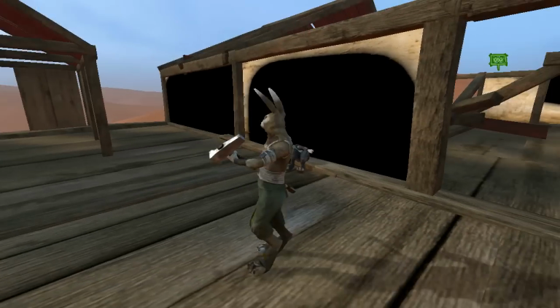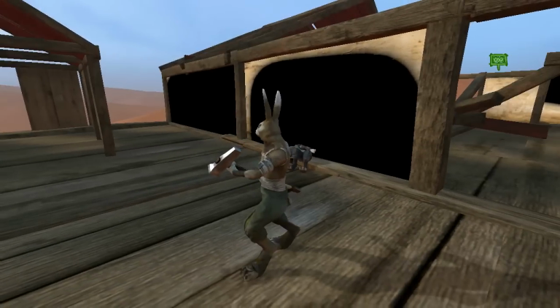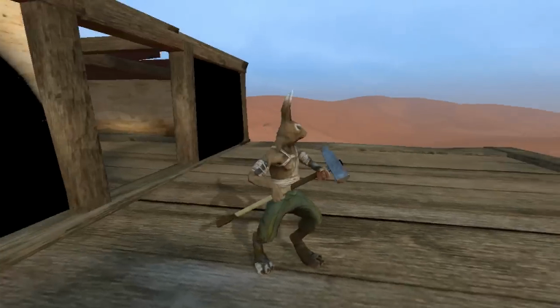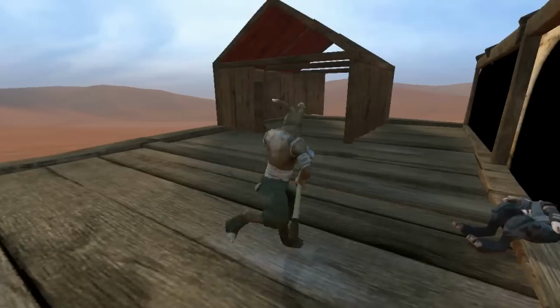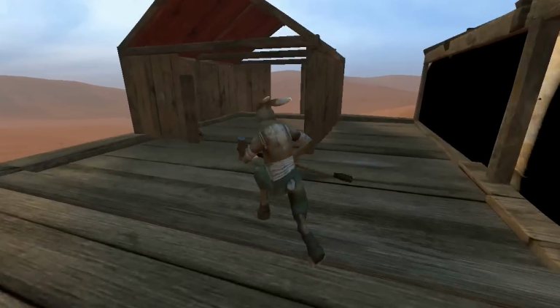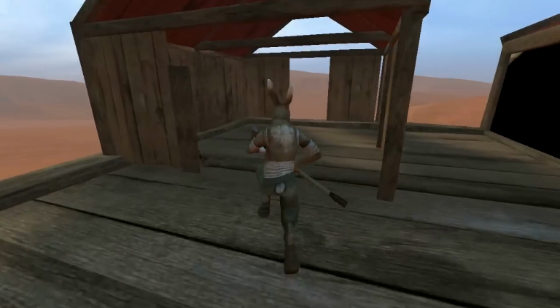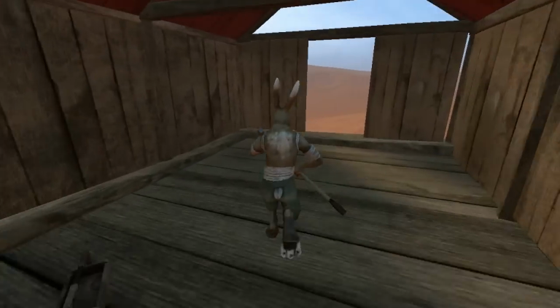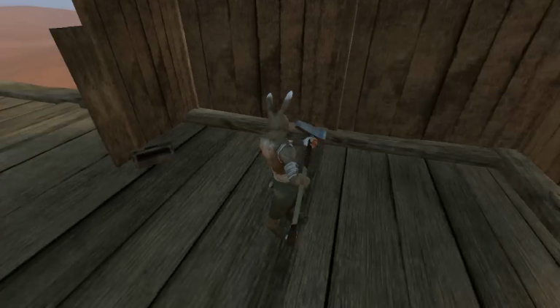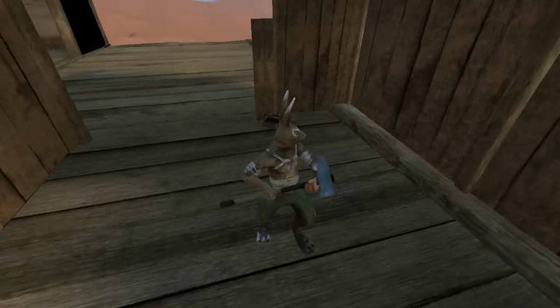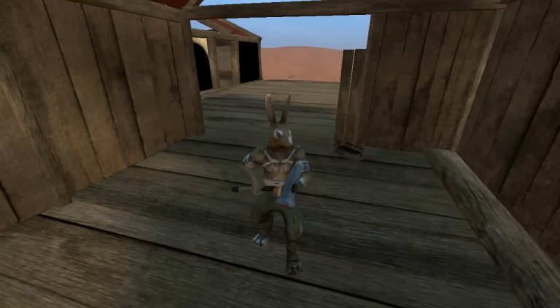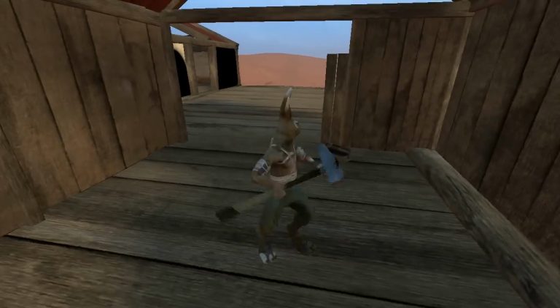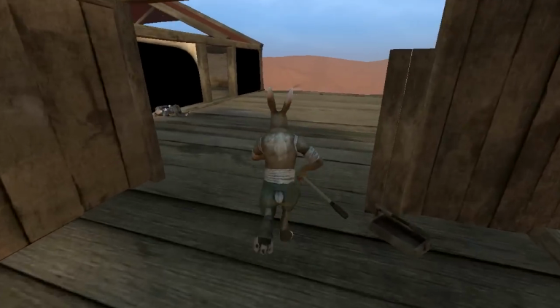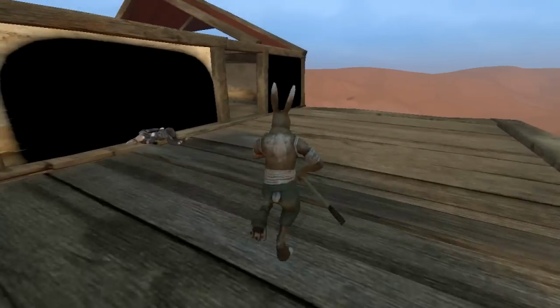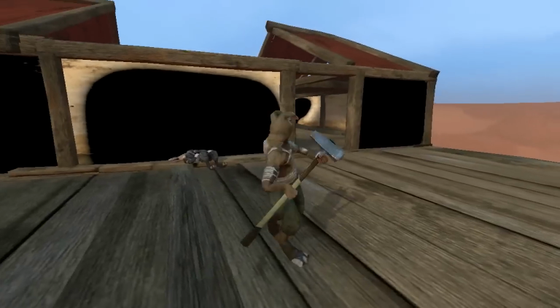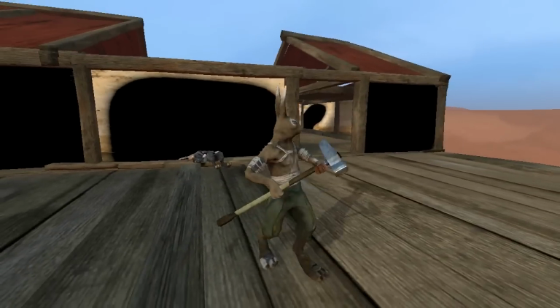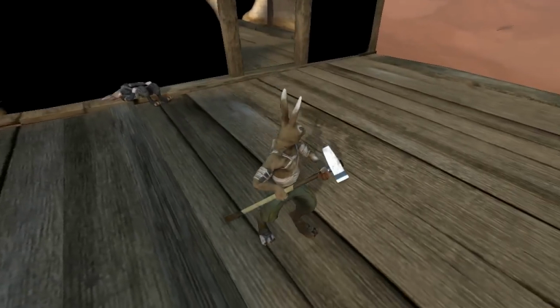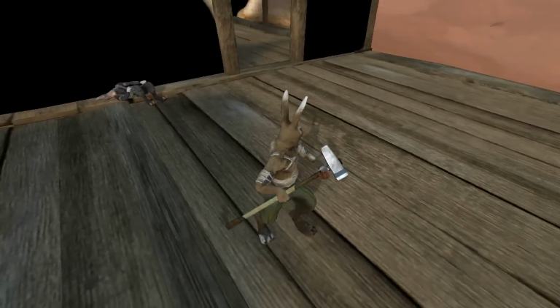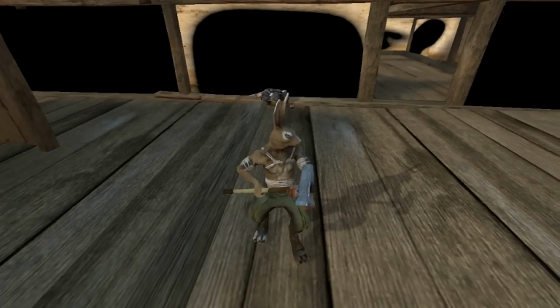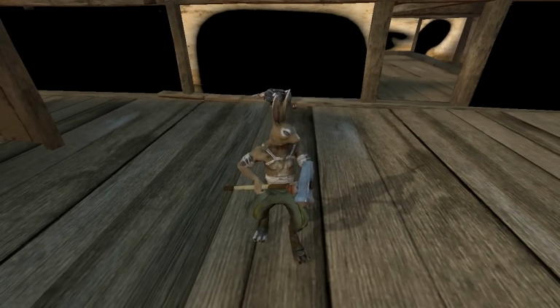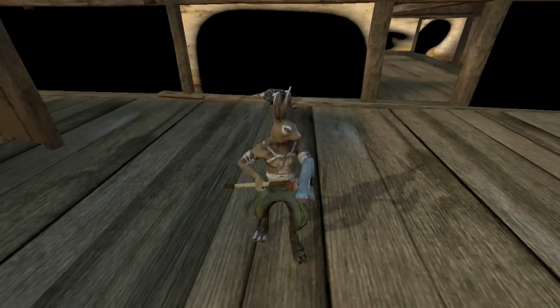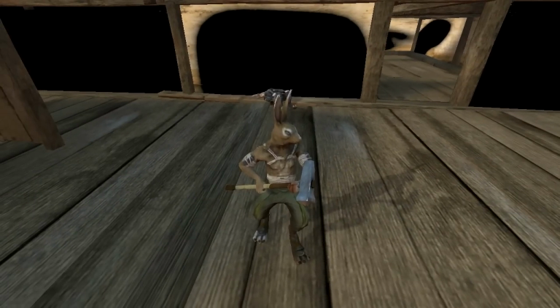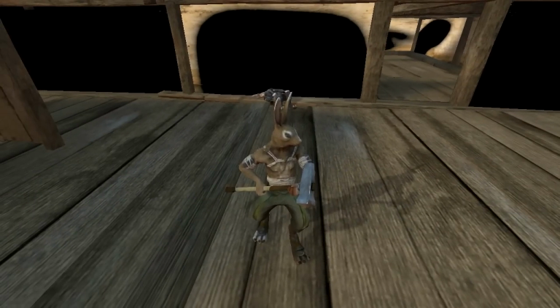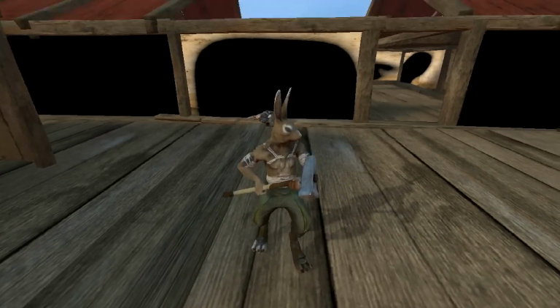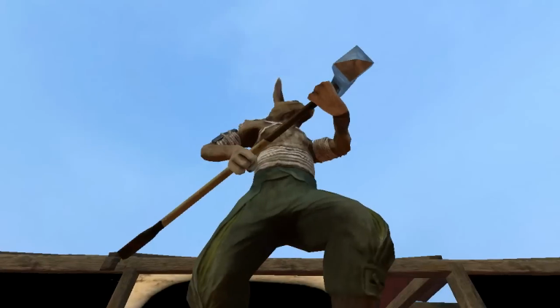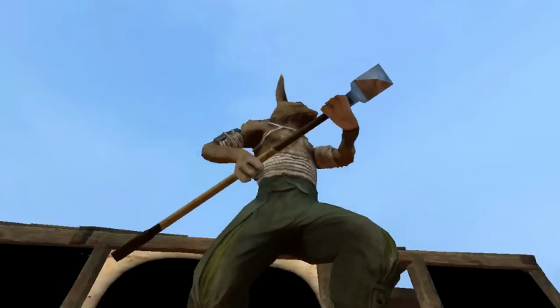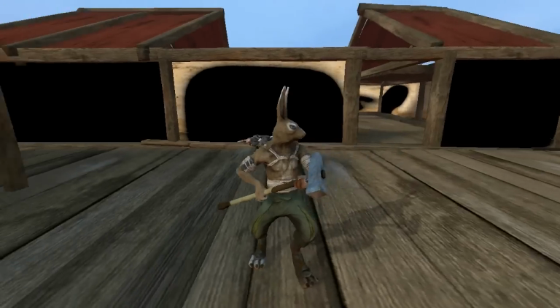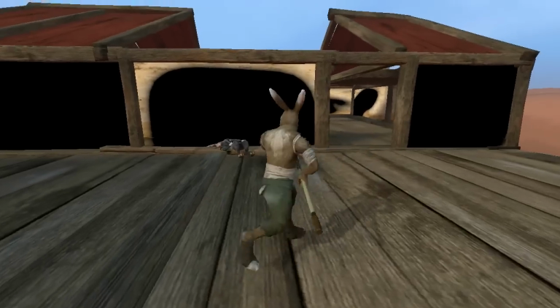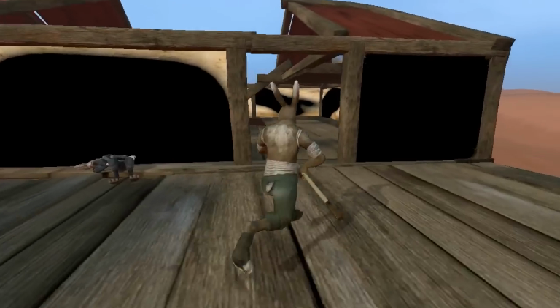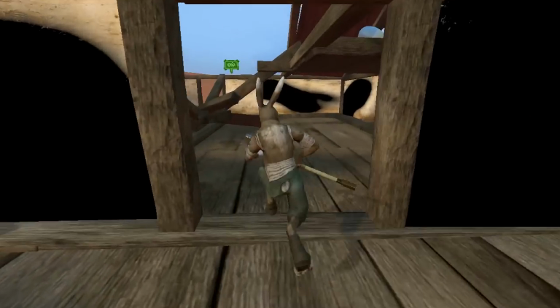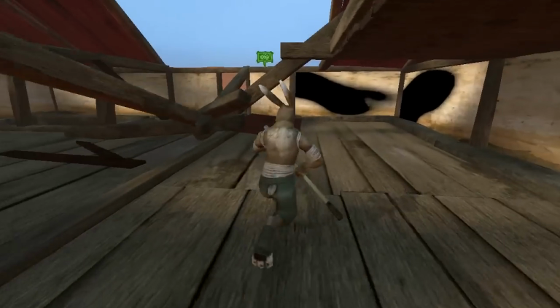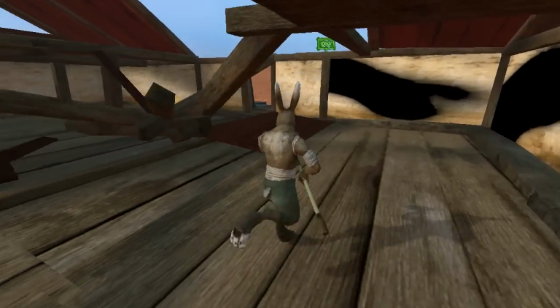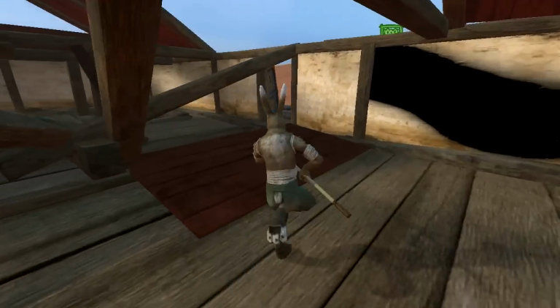So this map includes a mod made by Corbin3 on the Wolfire Forums that makes it so that this hammer actually works as a weapon, using the same animations as the spear uses.